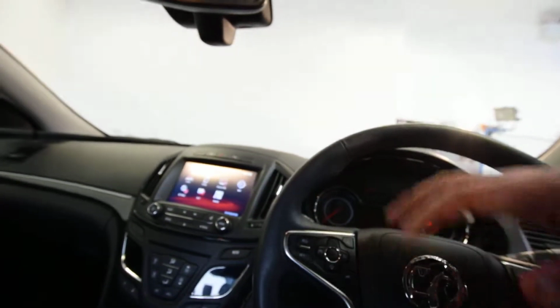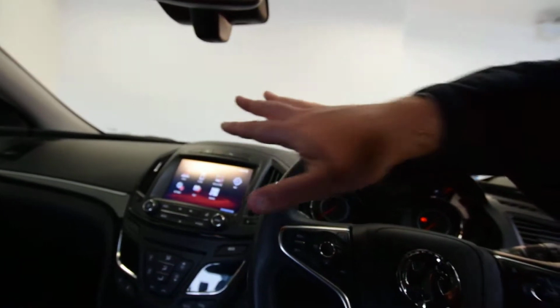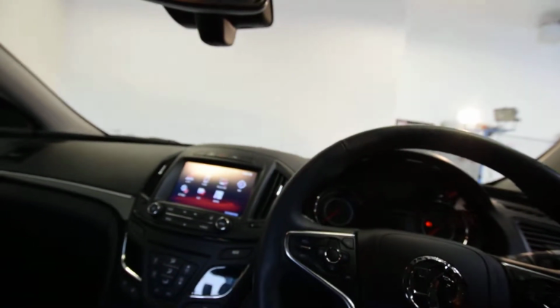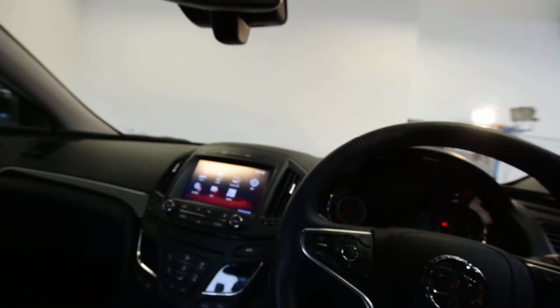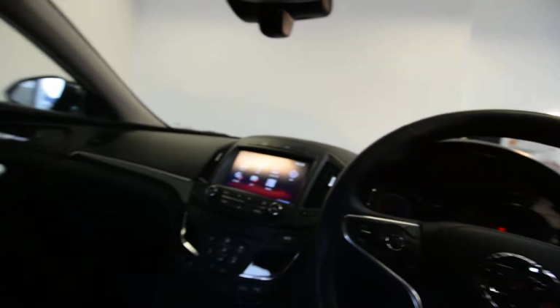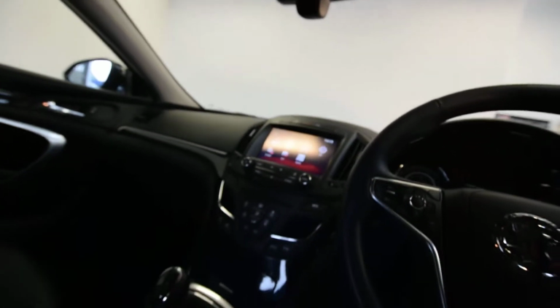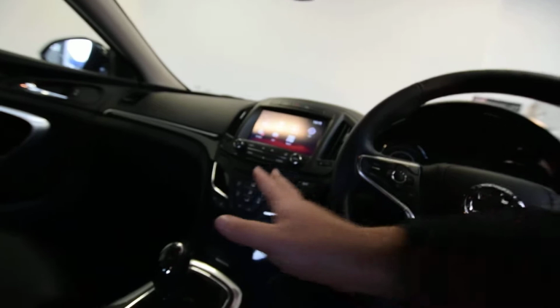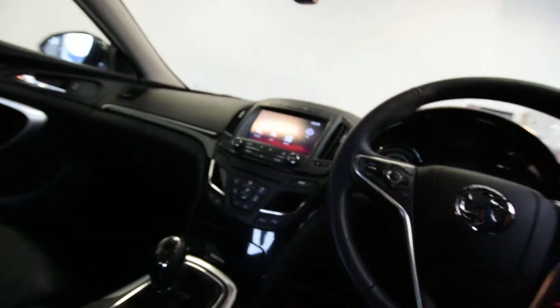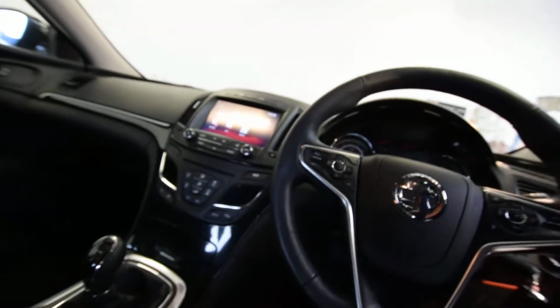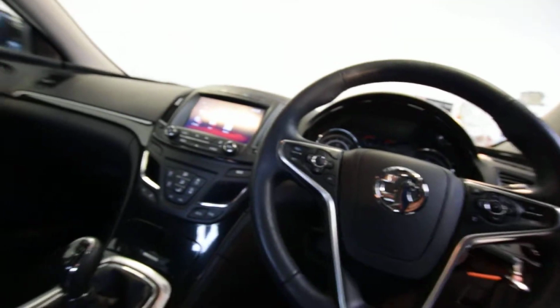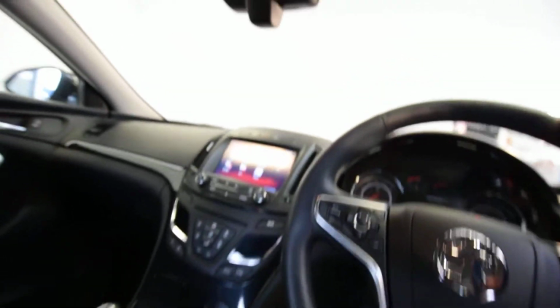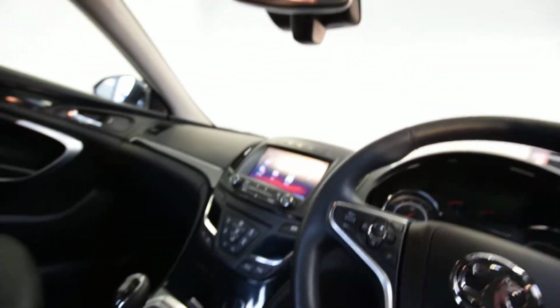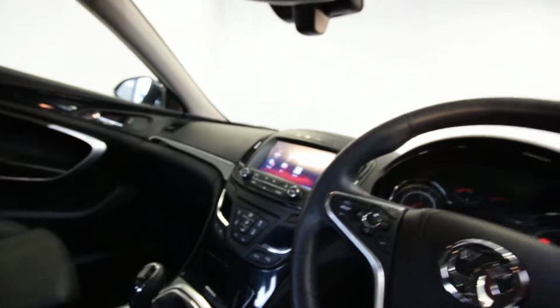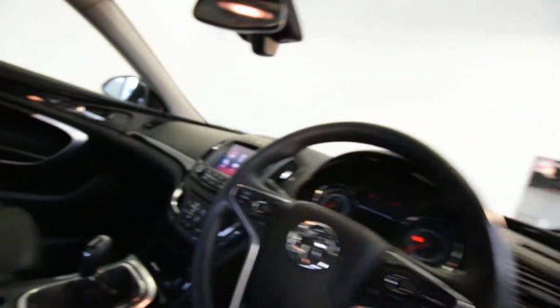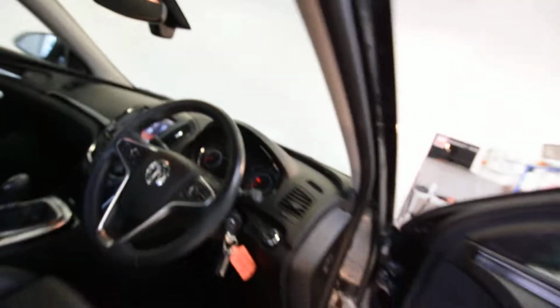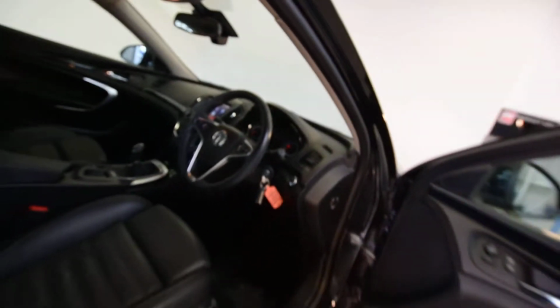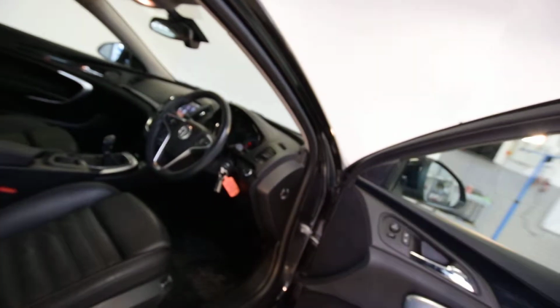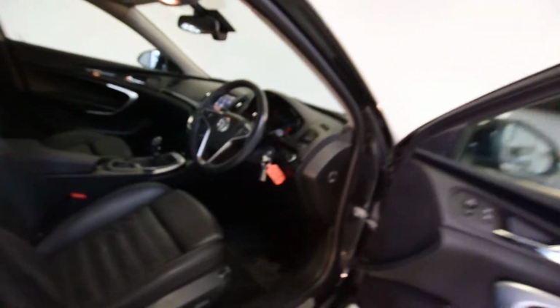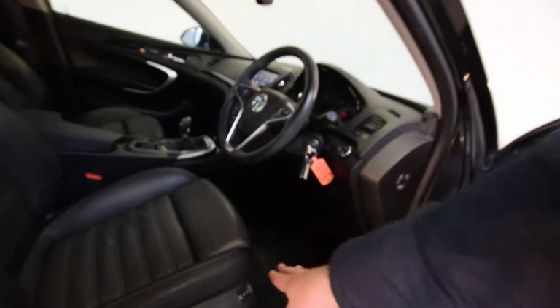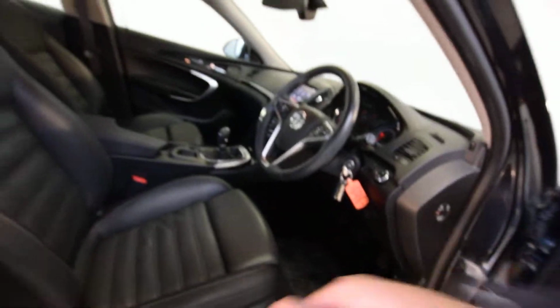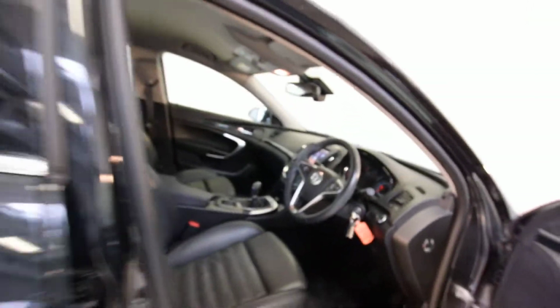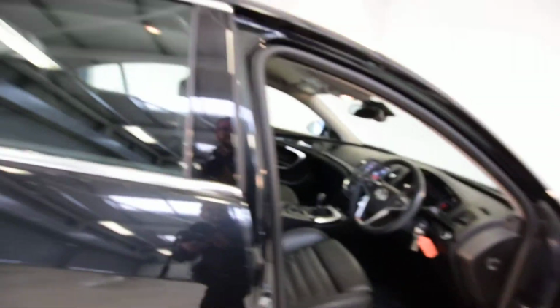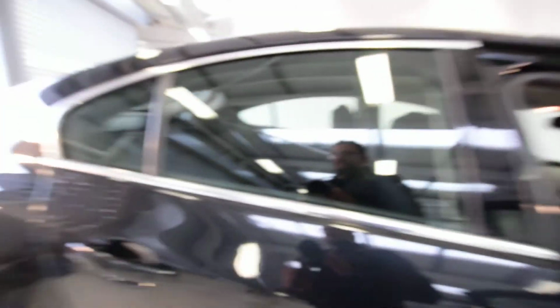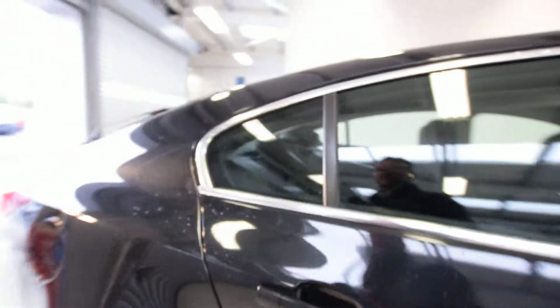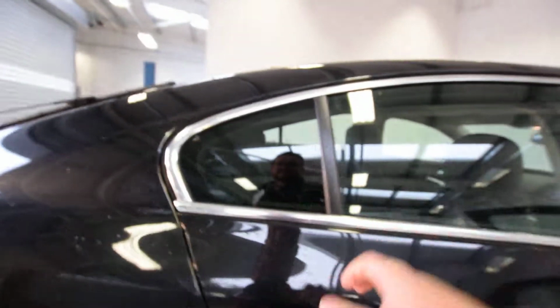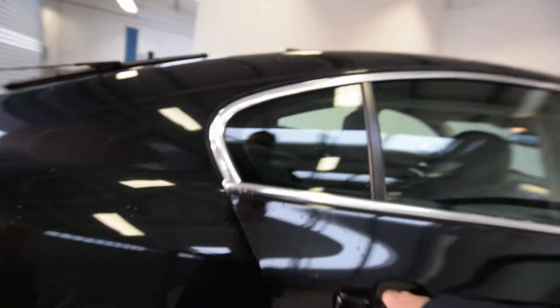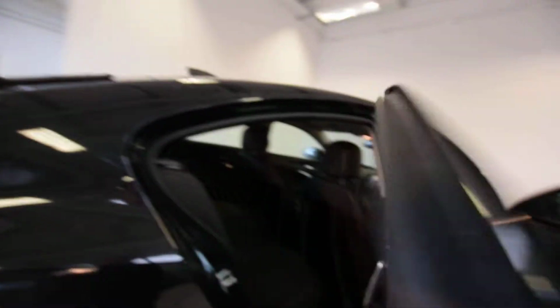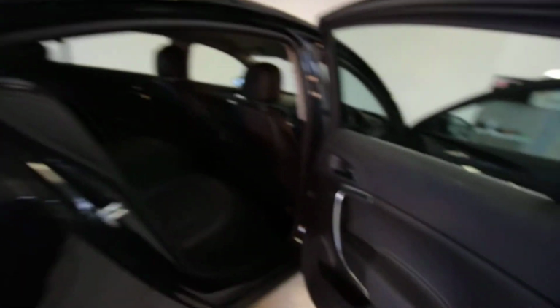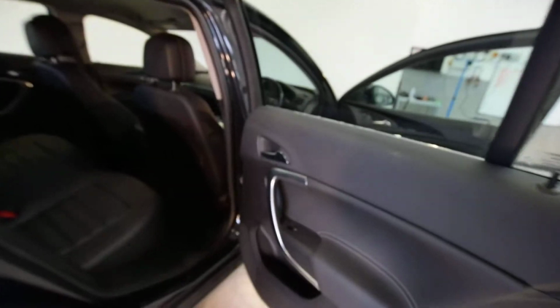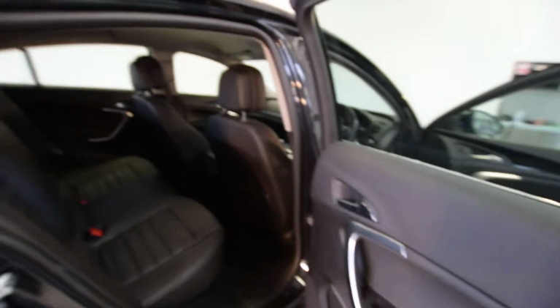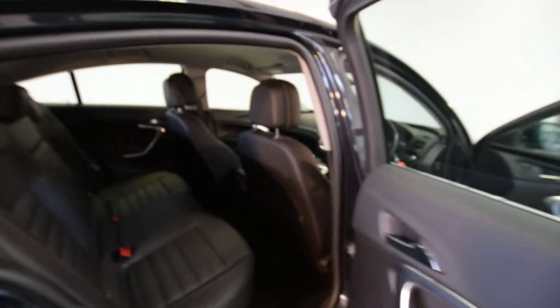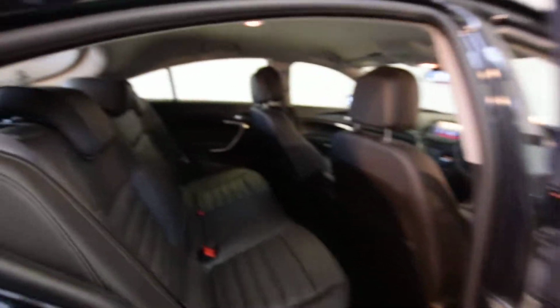It has dual-zone climate control, comes with two keys, and it's even got memory seats. Full unmarked leather seats in black — it just looks lovely.